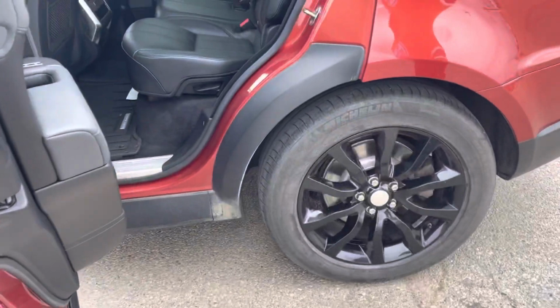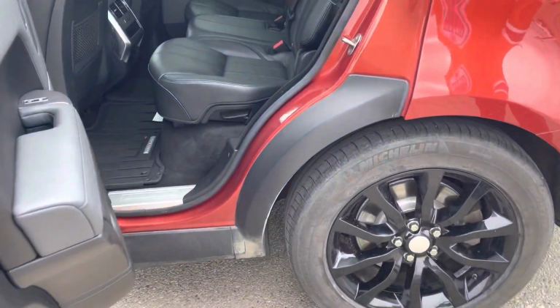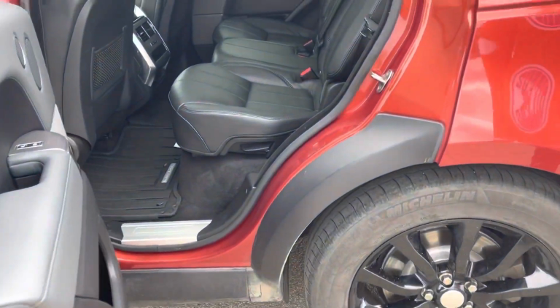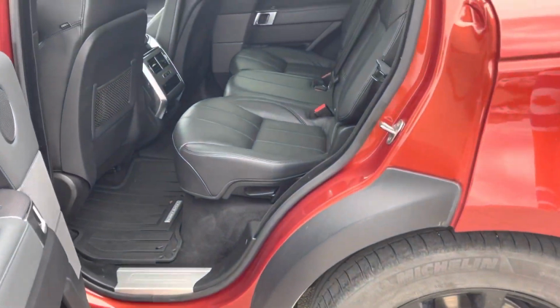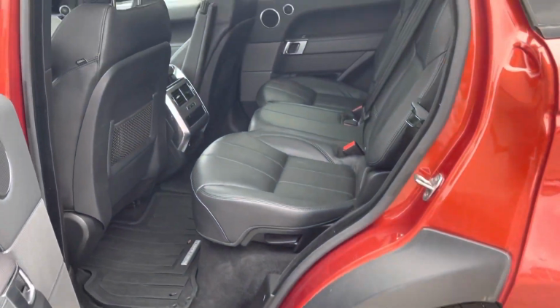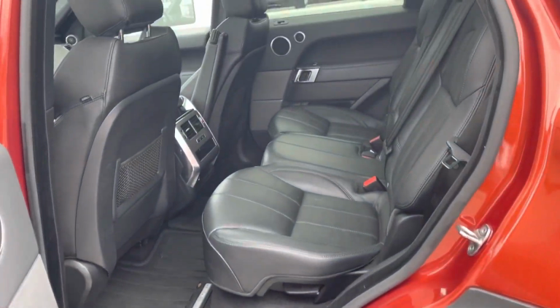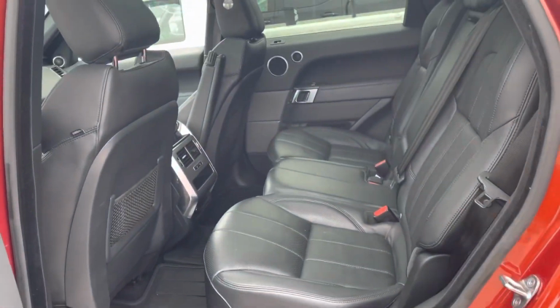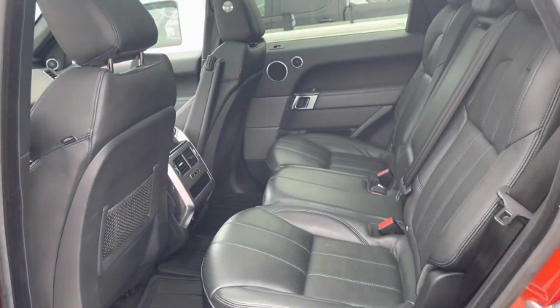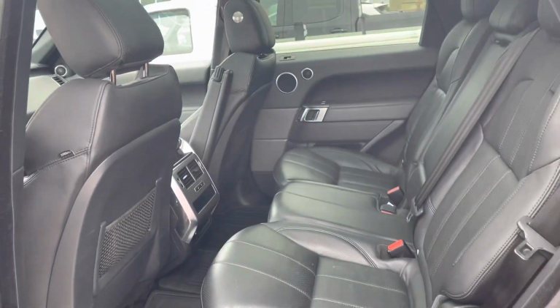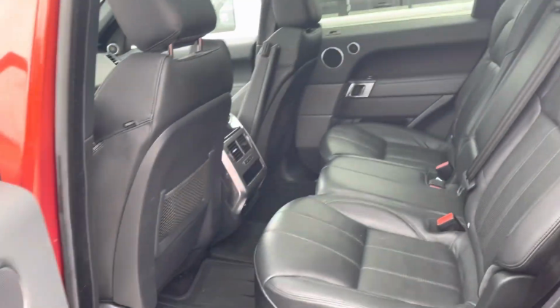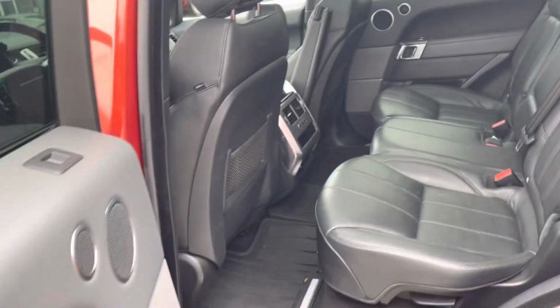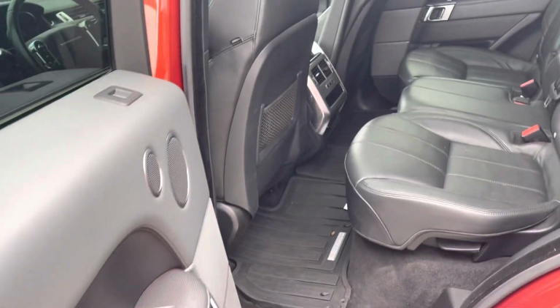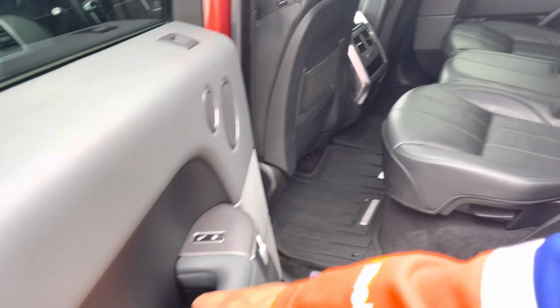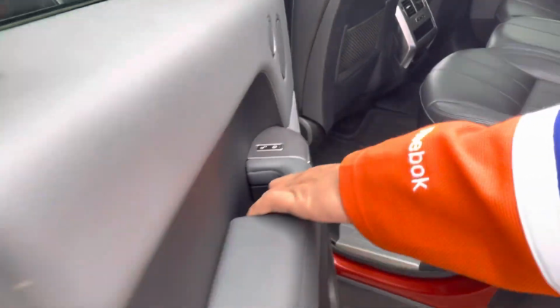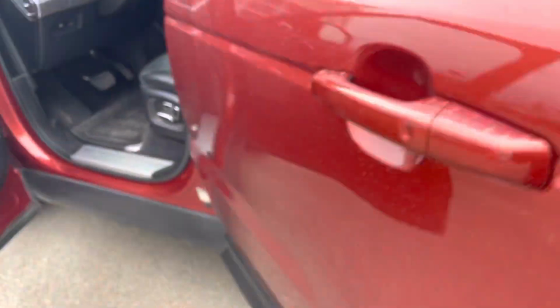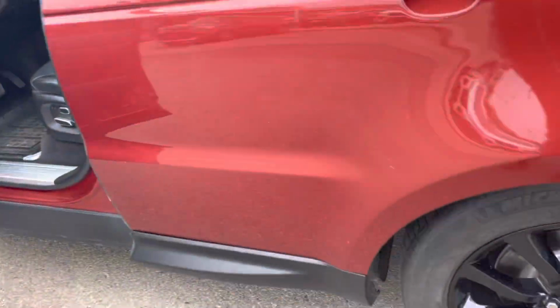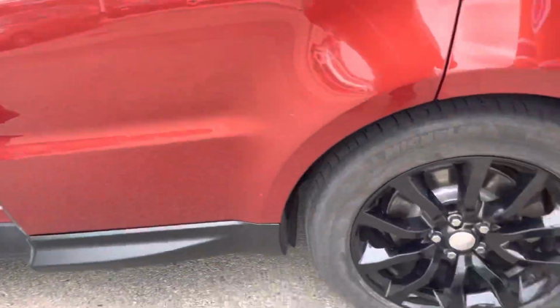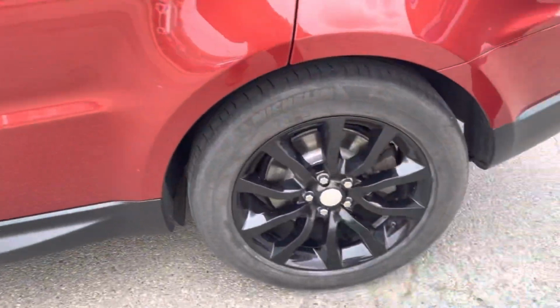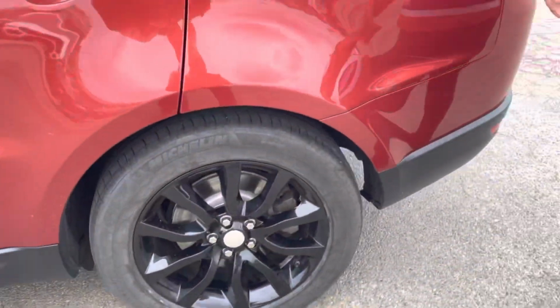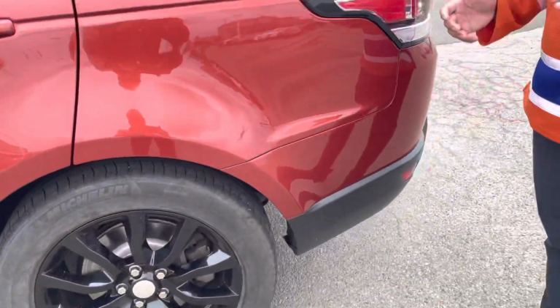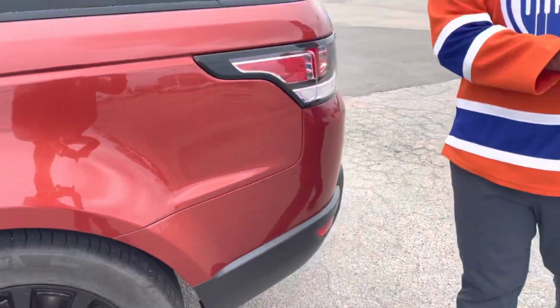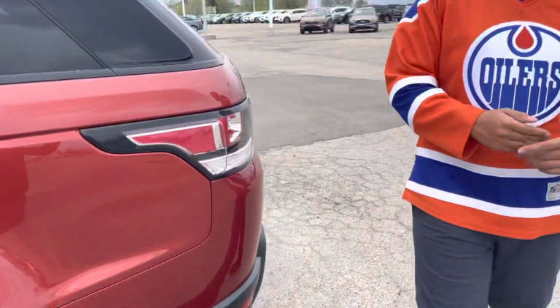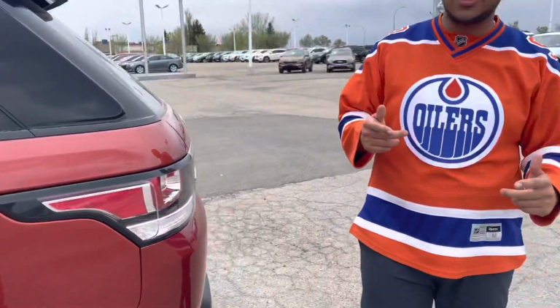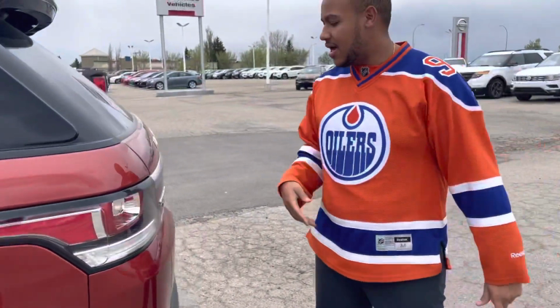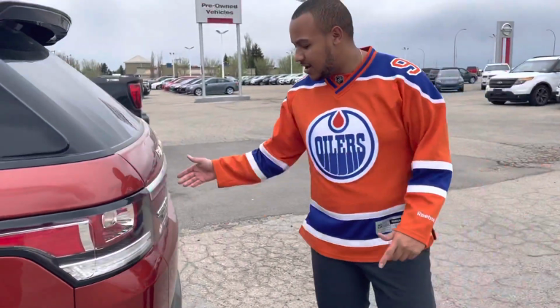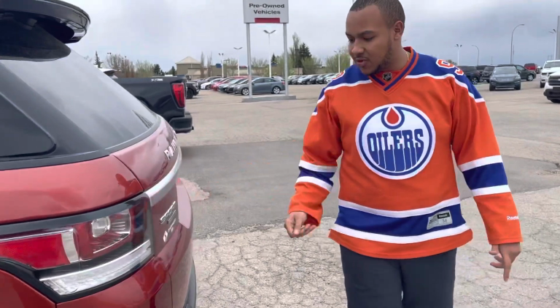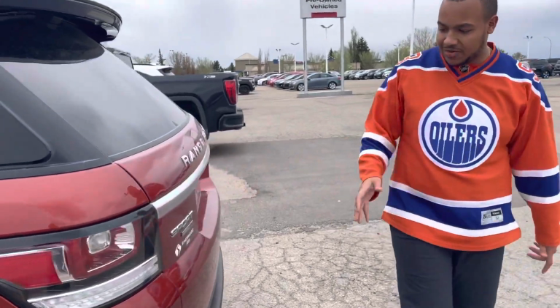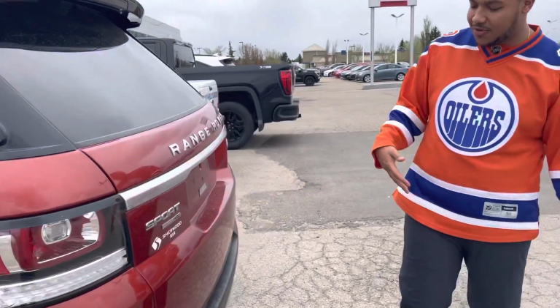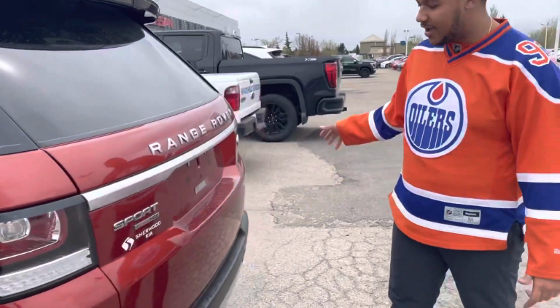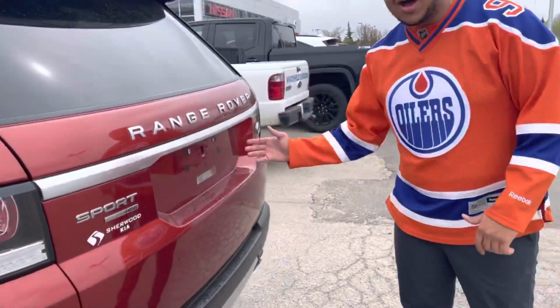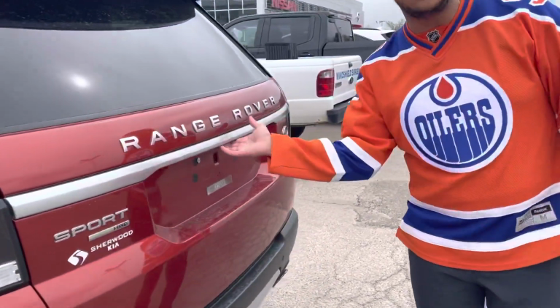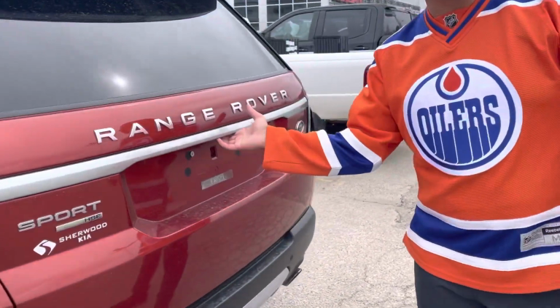Check this thing out, it's absolutely gorgeous. Beautiful handcrafted leather stitching all throughout. Range Rover pays special attention to the little things. And coming to the rear, you'll see the beautiful design of the new body Range Rover.